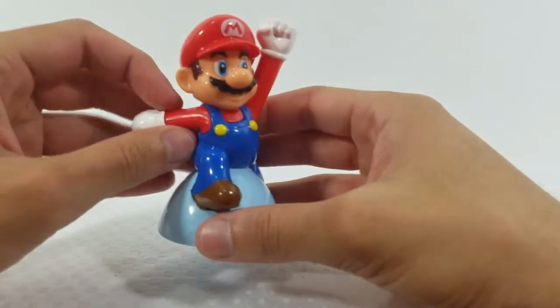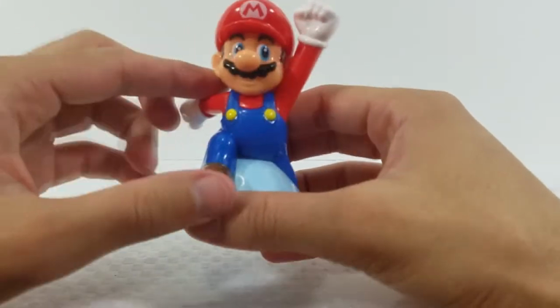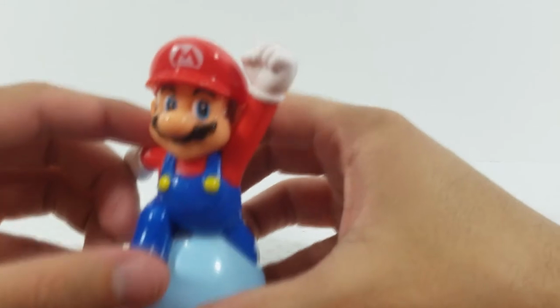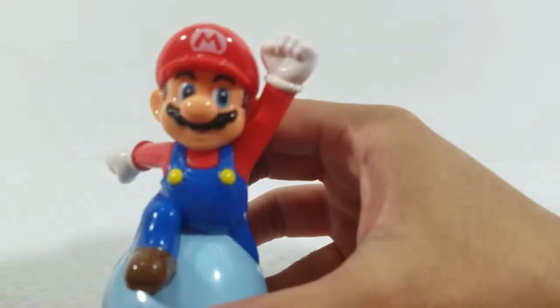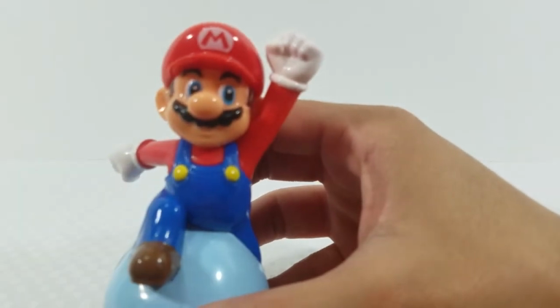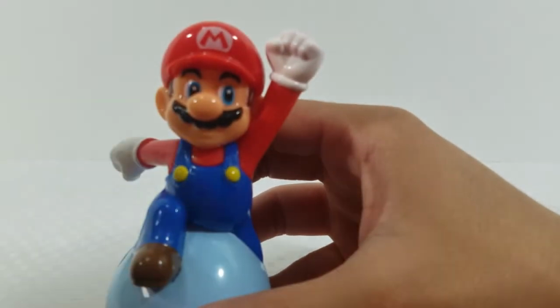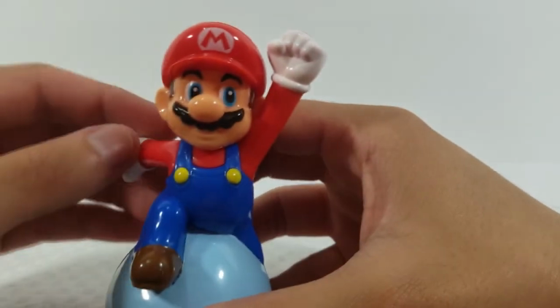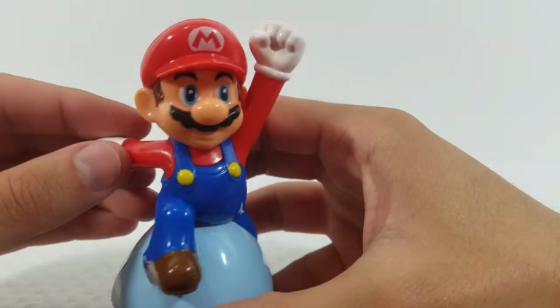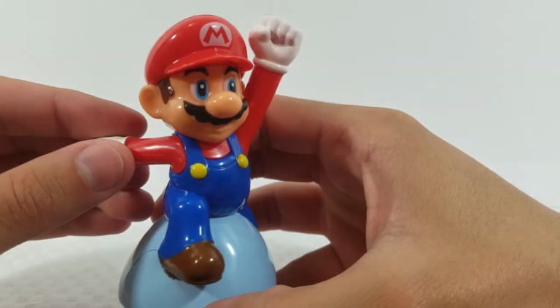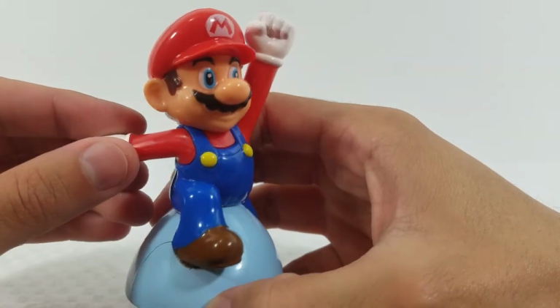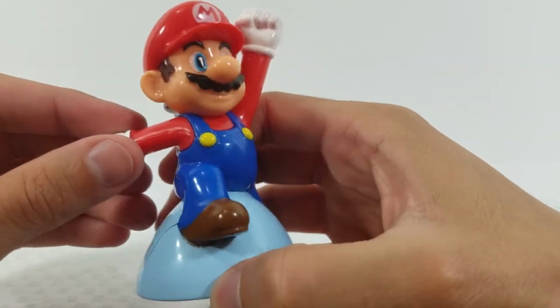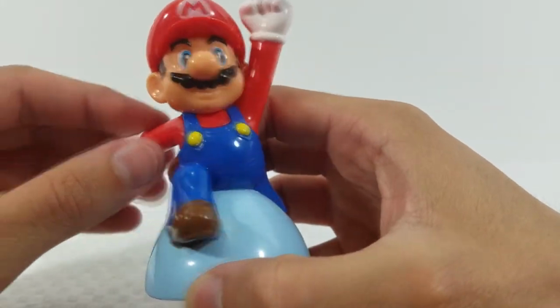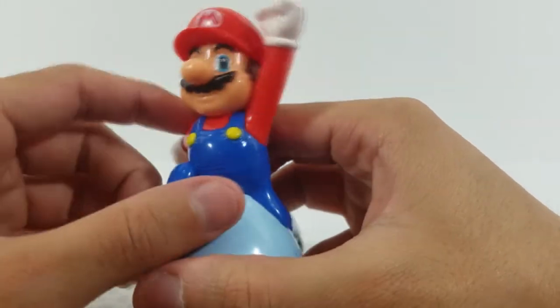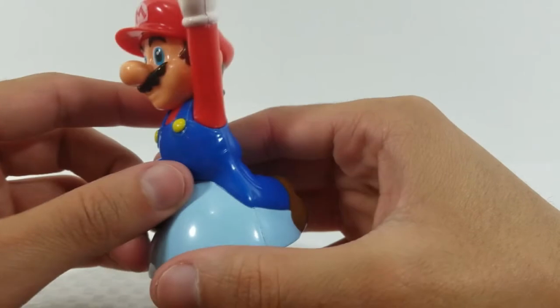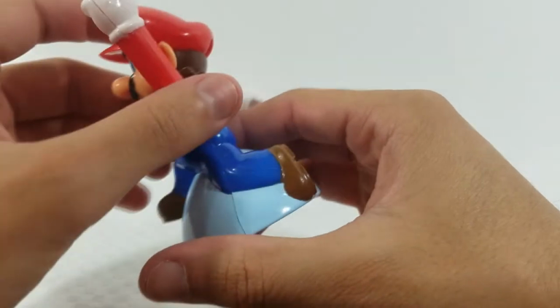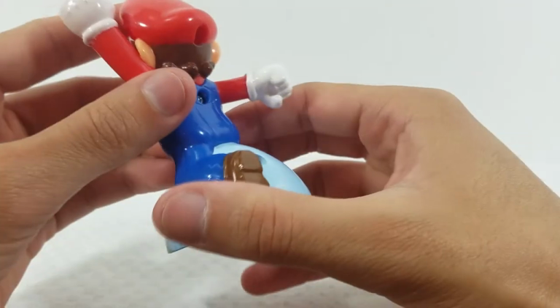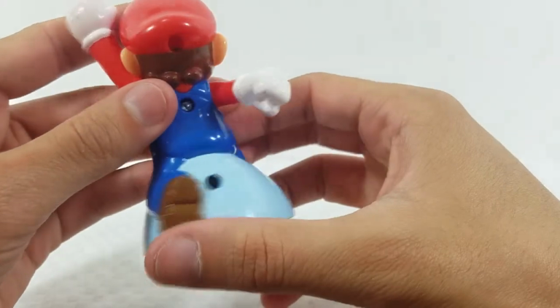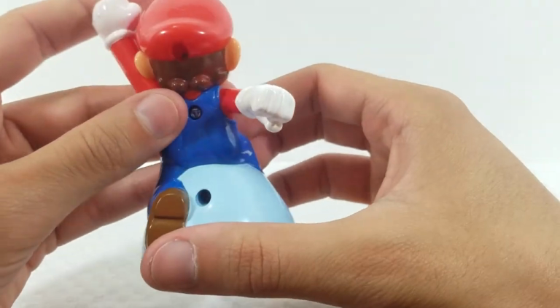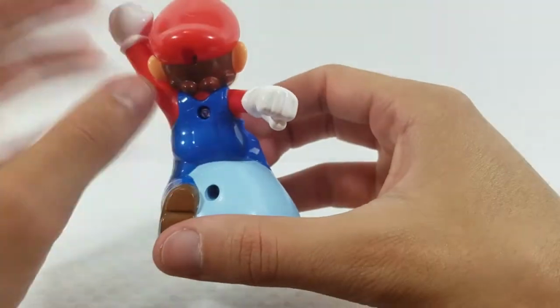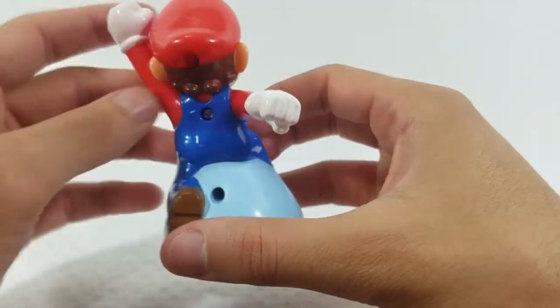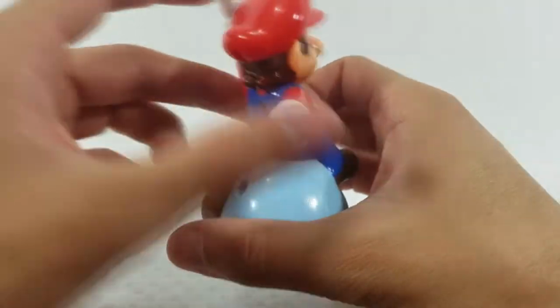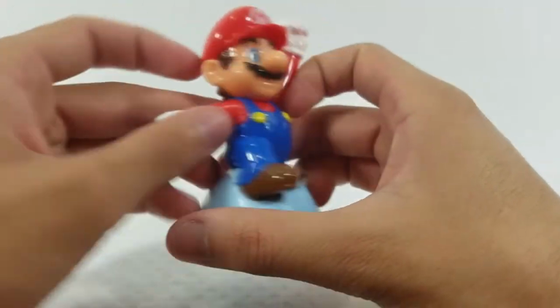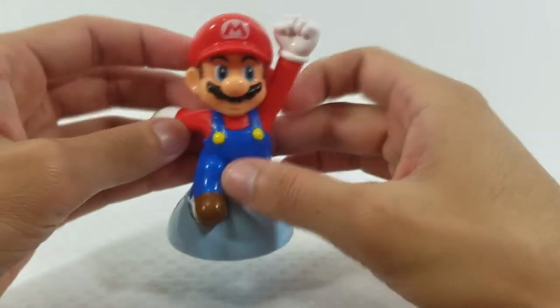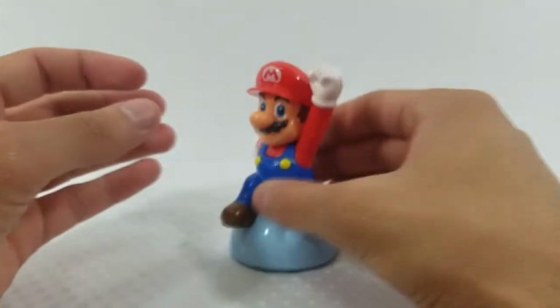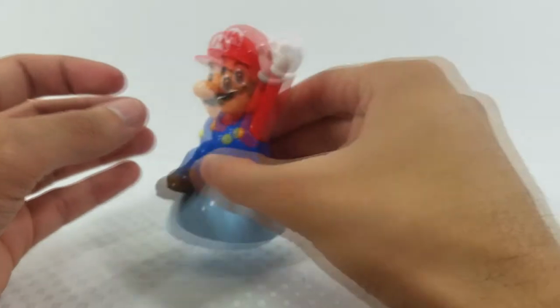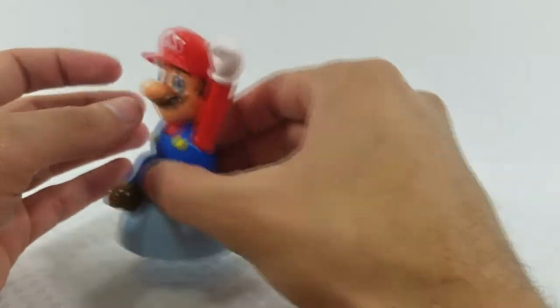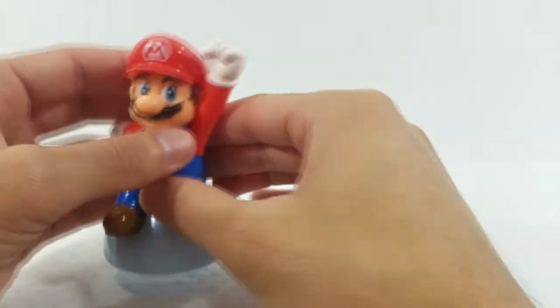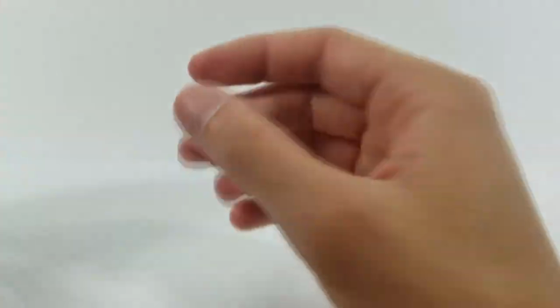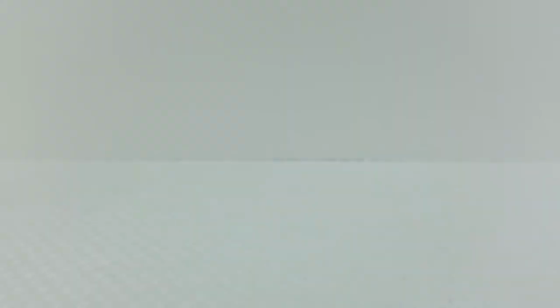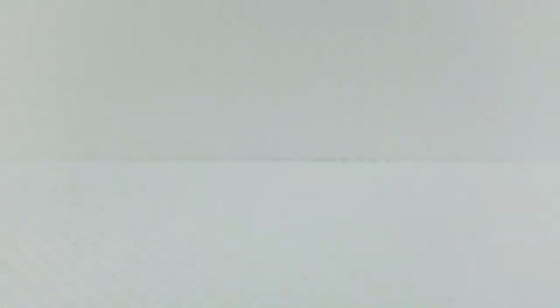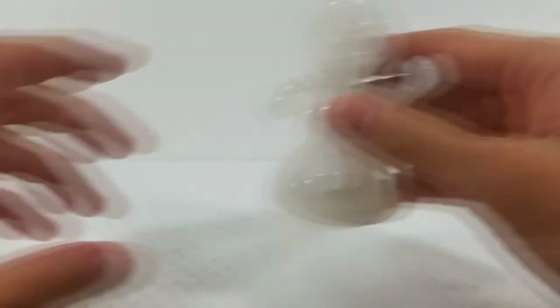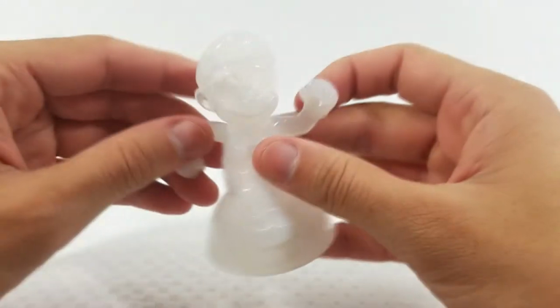The paint and detail on this Mario is actually very nice for a Happy Meal toy — there's a lot of paint, probably more than you'd find in a normal toy, likely because there's no articulation. That is Mario with his jumping action feature.